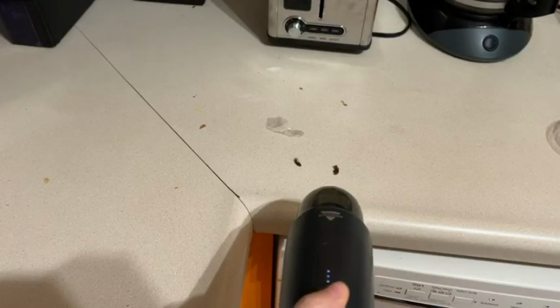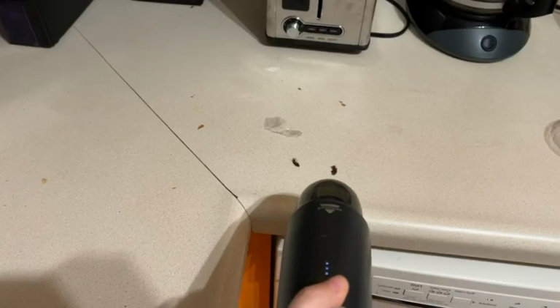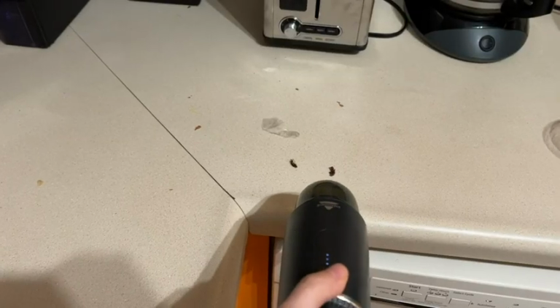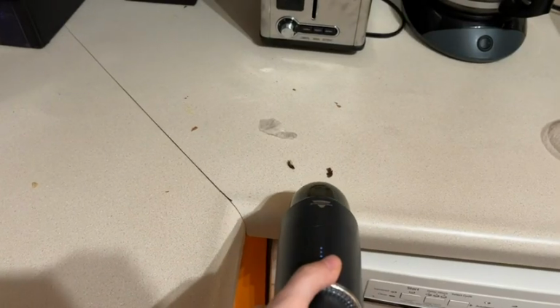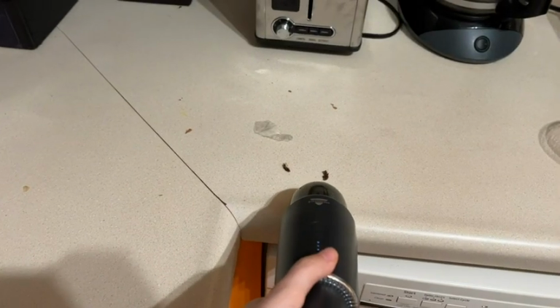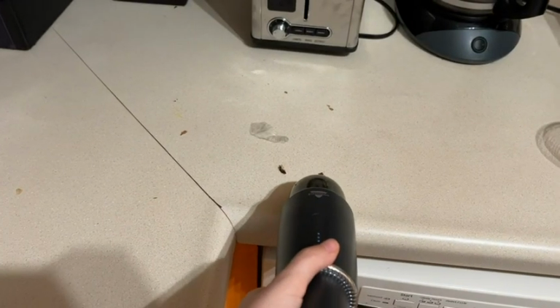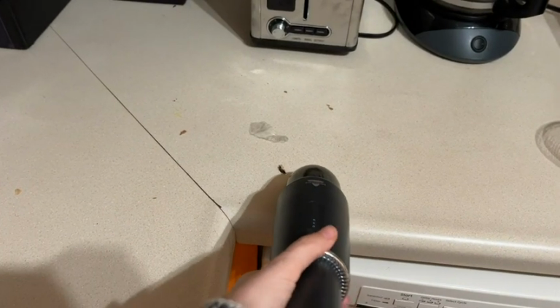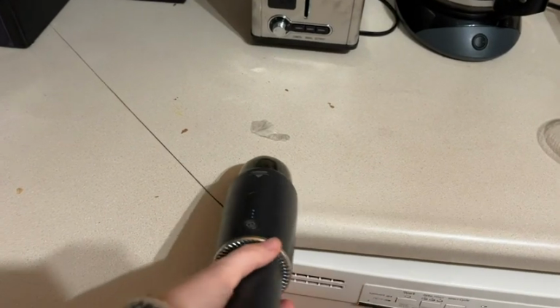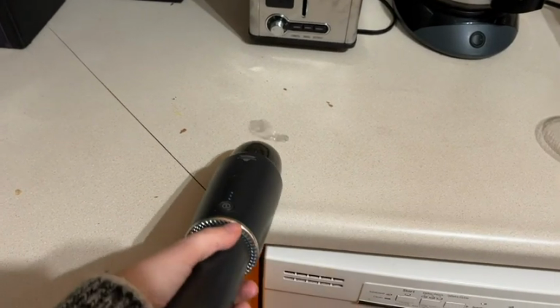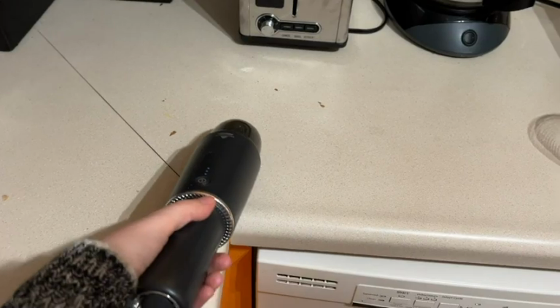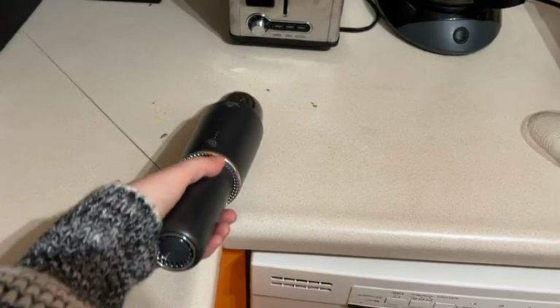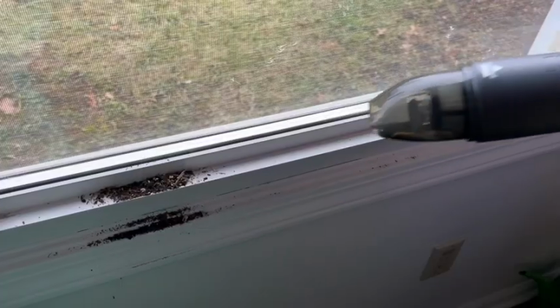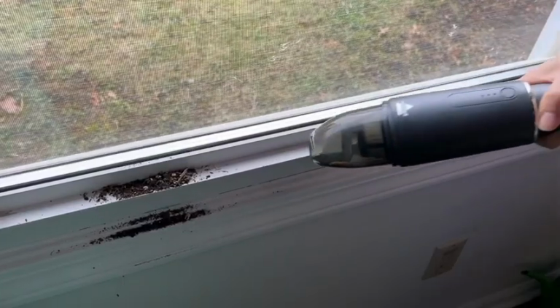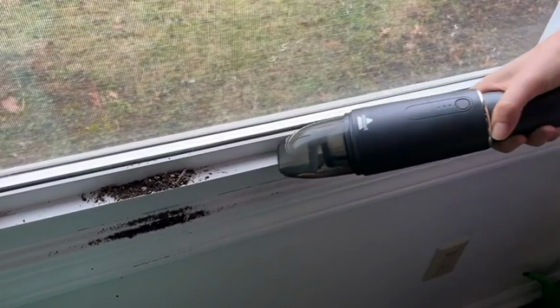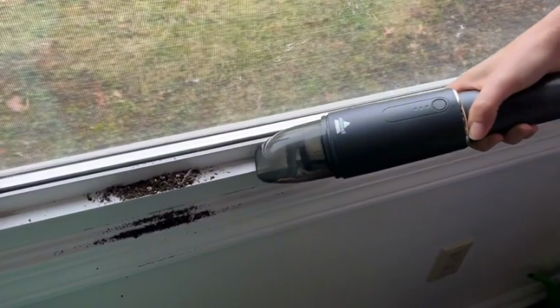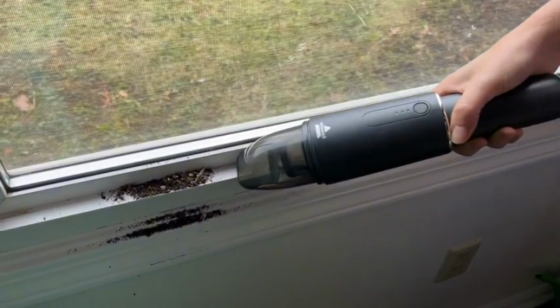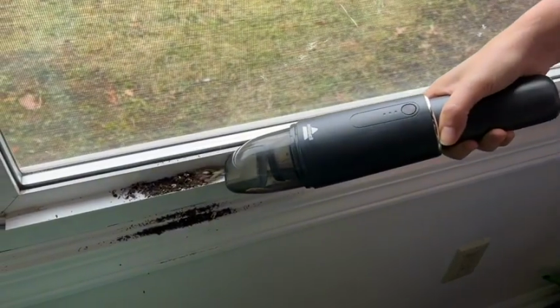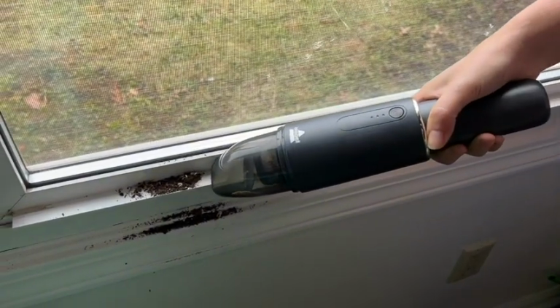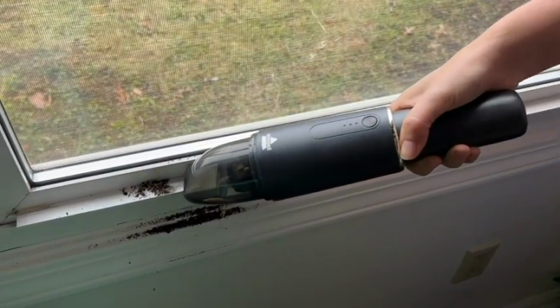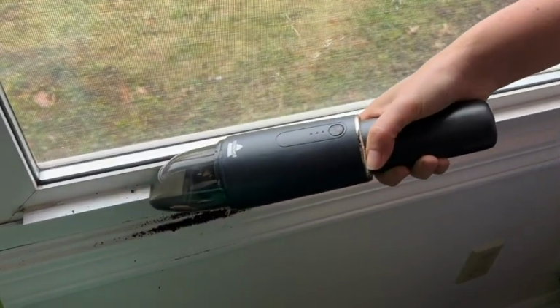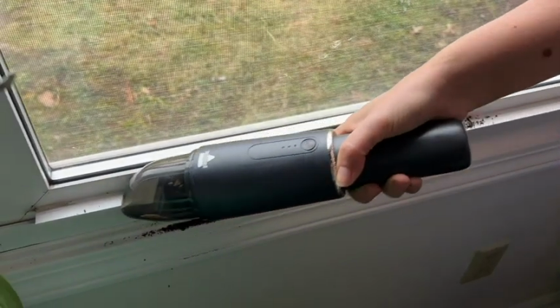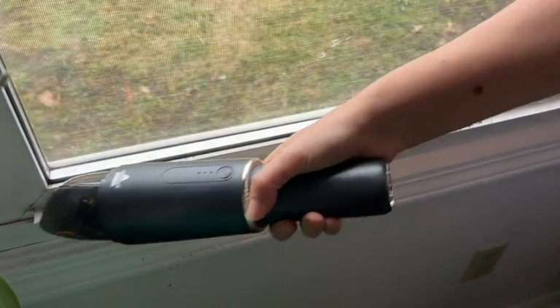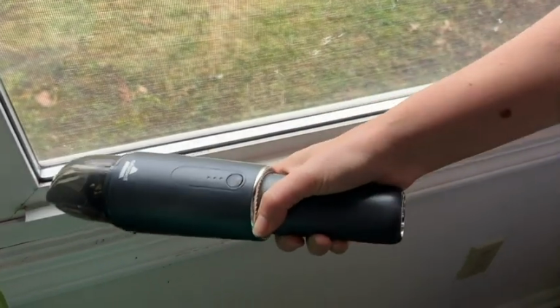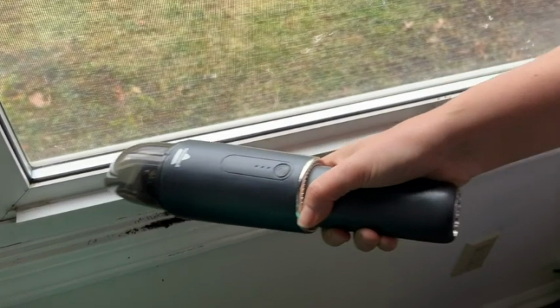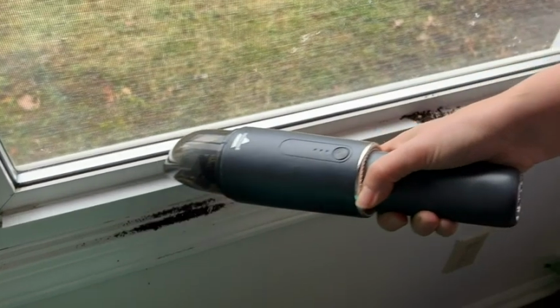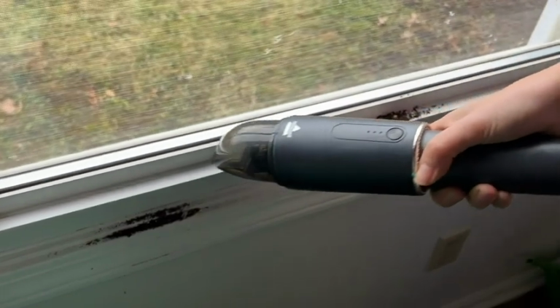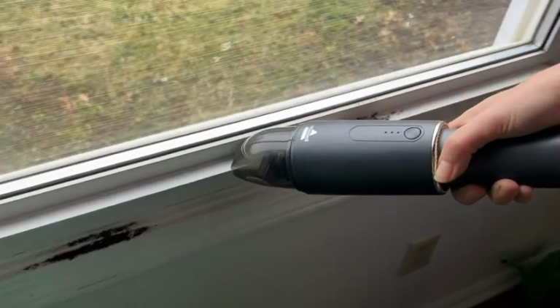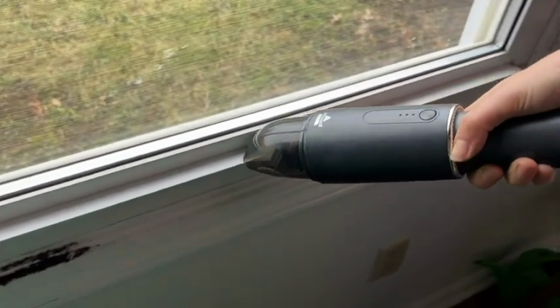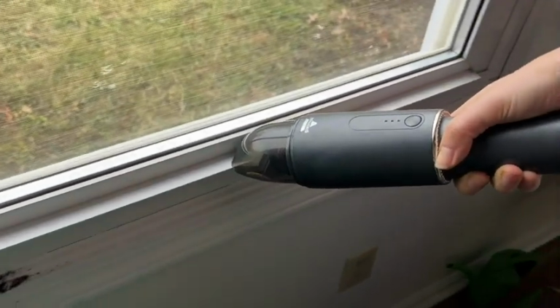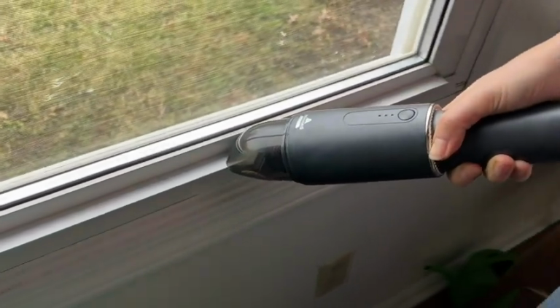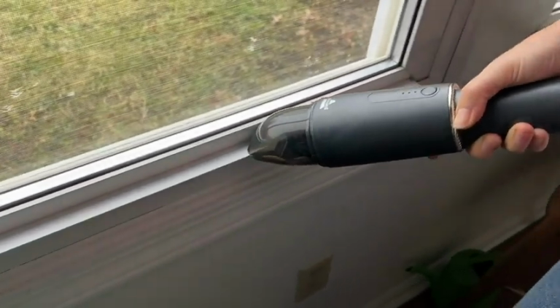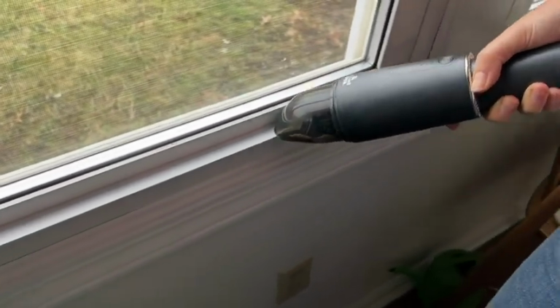I really like that it's rechargeable and cordless. When you need to charge it, it simply has a USB plug-in, which makes it really nice for charging in the car or at your desk from your computer.